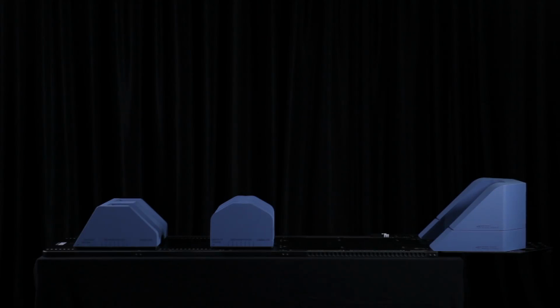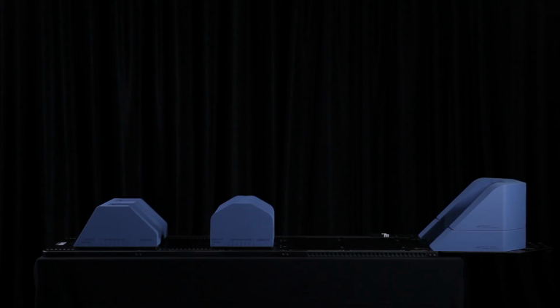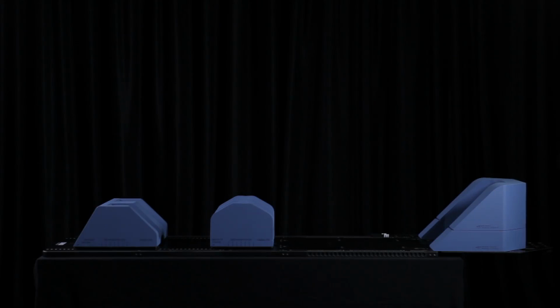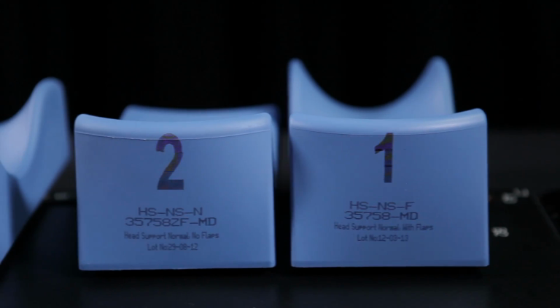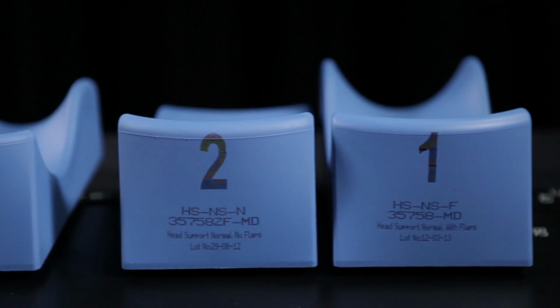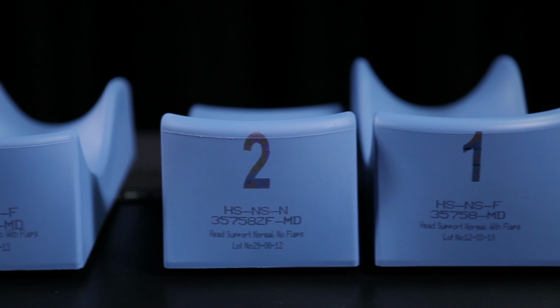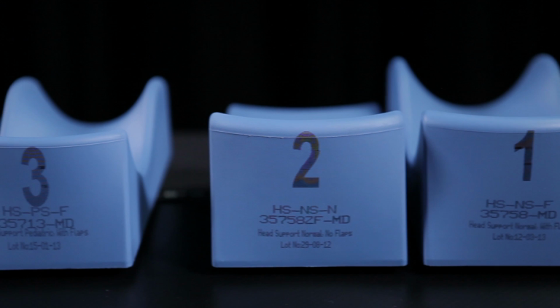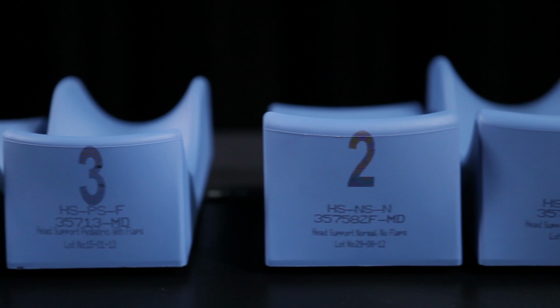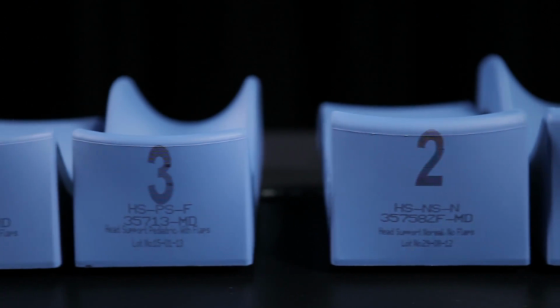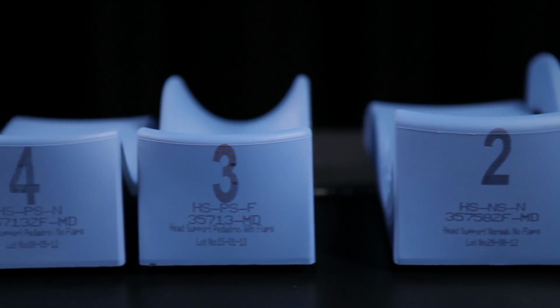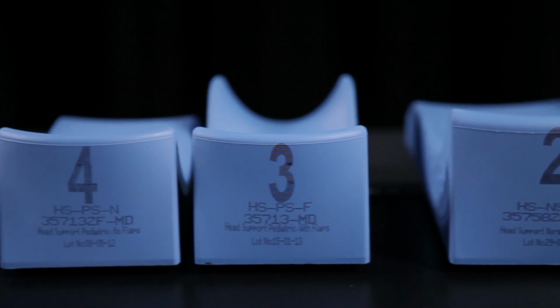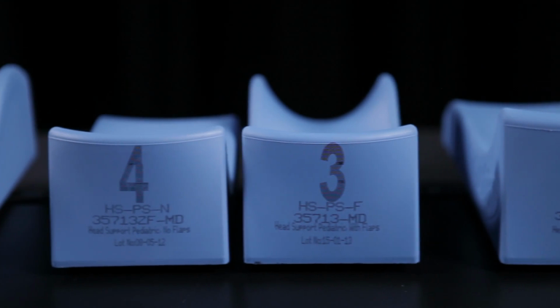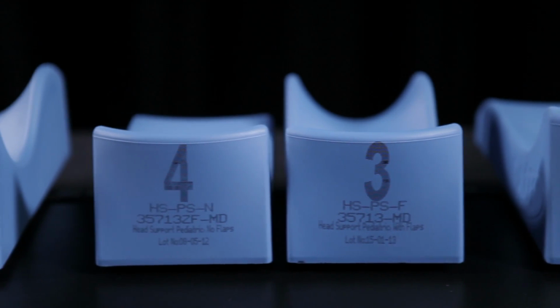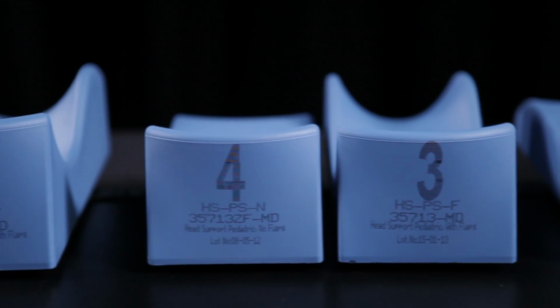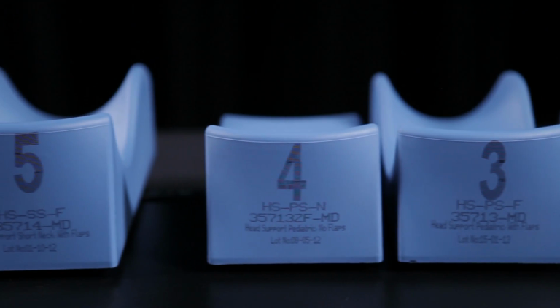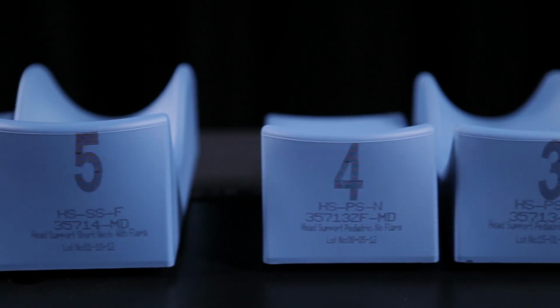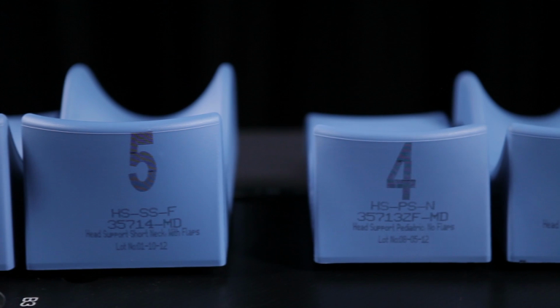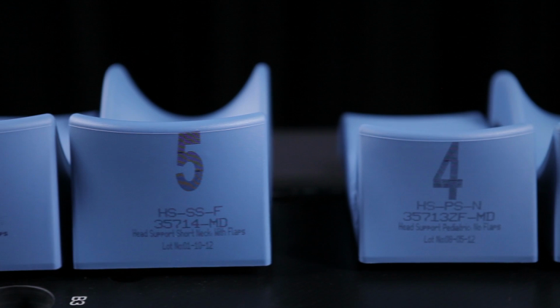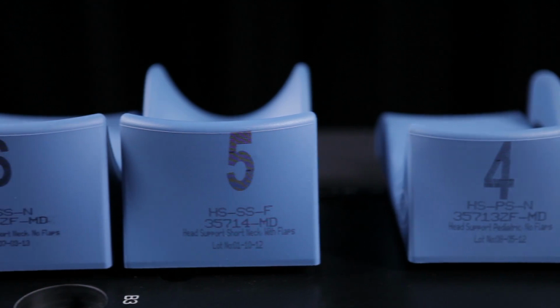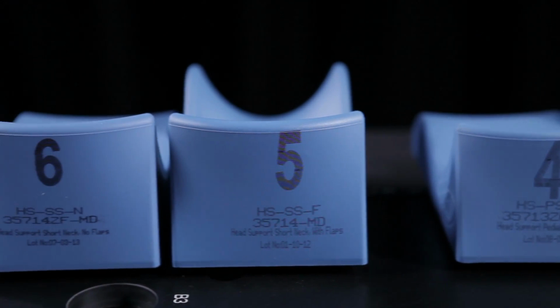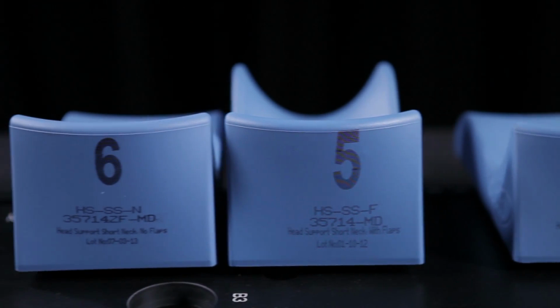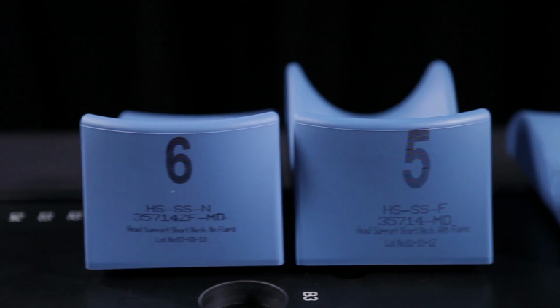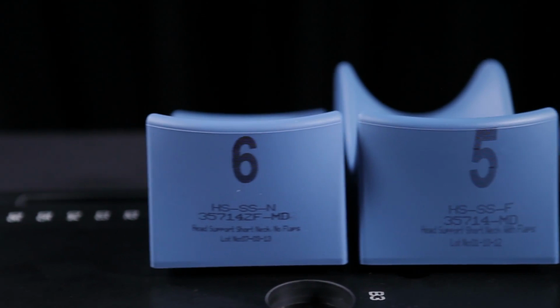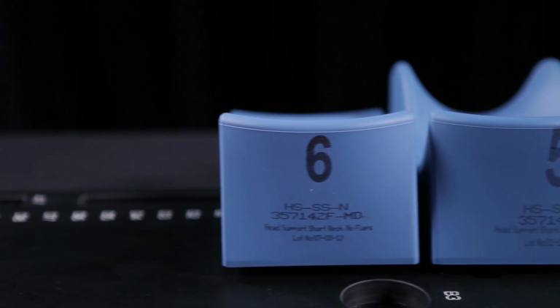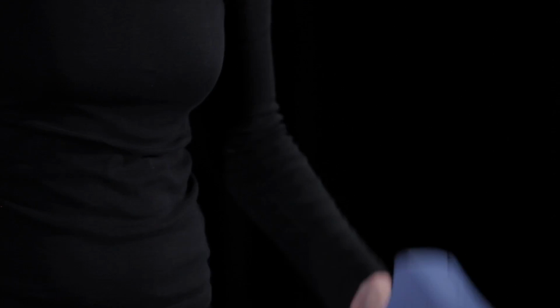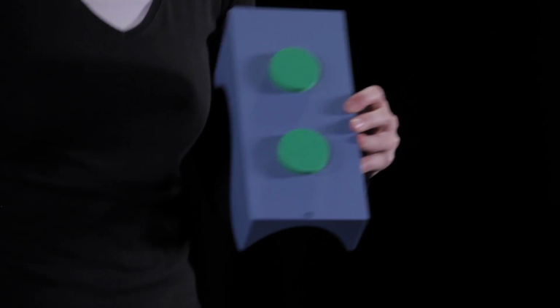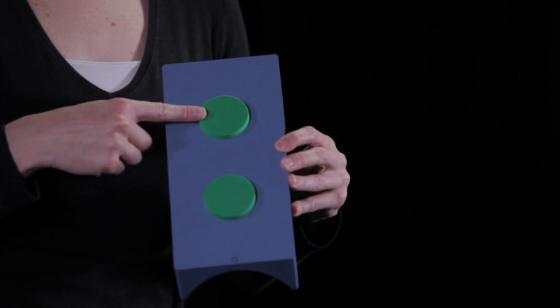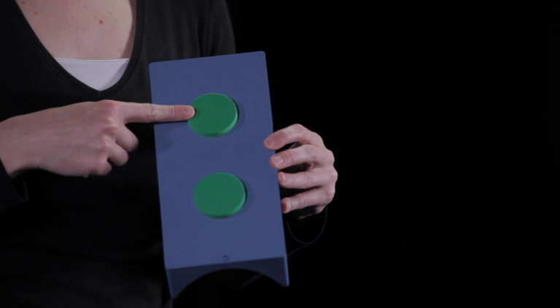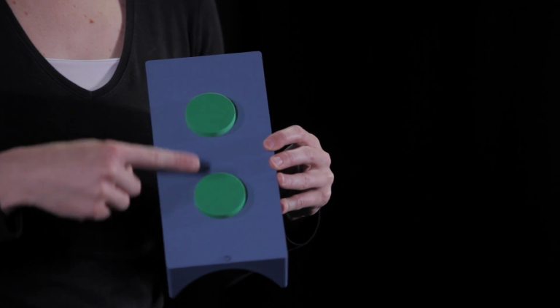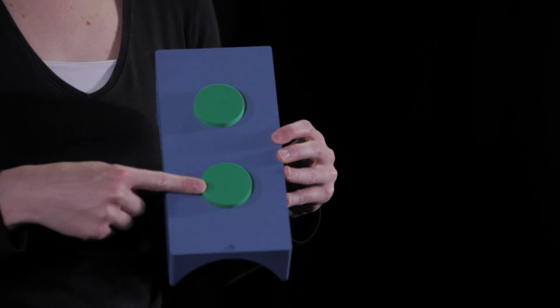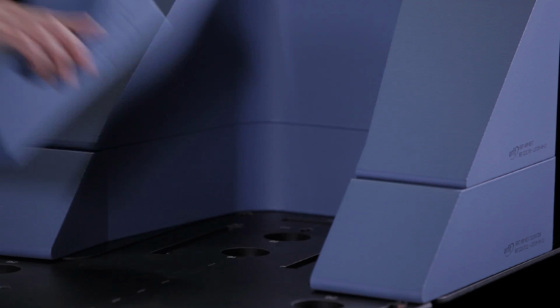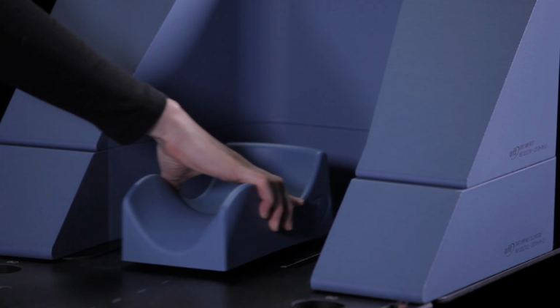The standard Orfit head supports are compatible with the SBRT solution. There are six different sizes of head supports available. The head supports have two bosses at the bottom that fit into two holes in the baseplate.